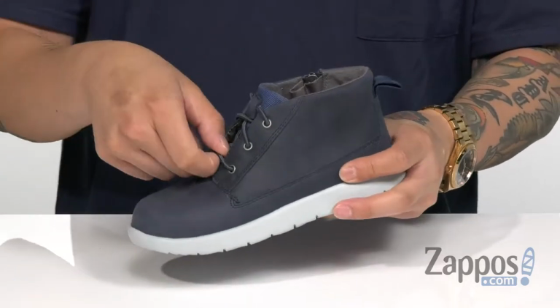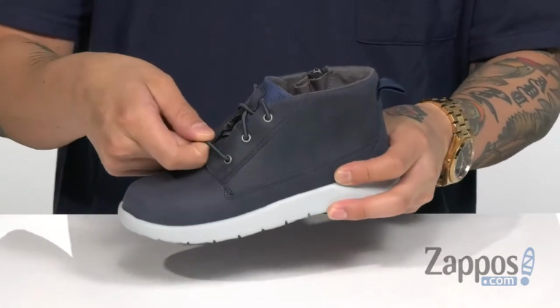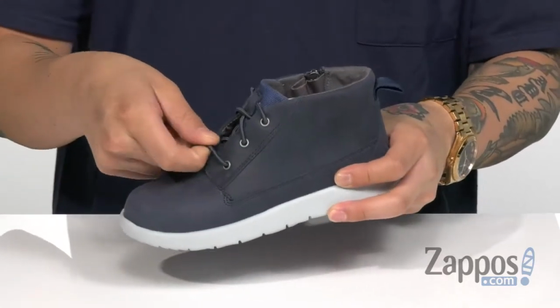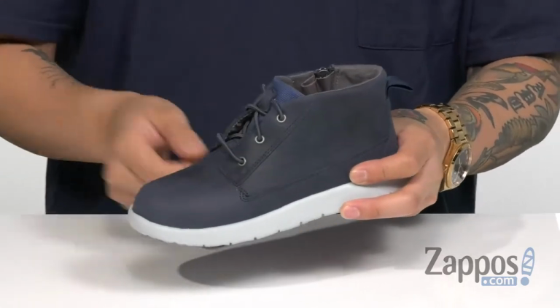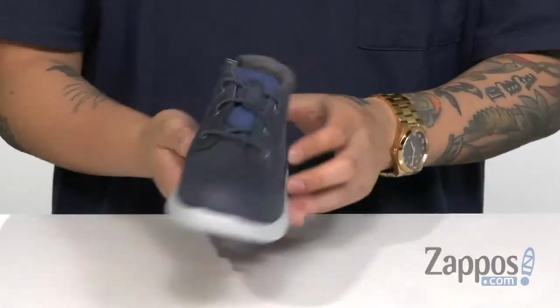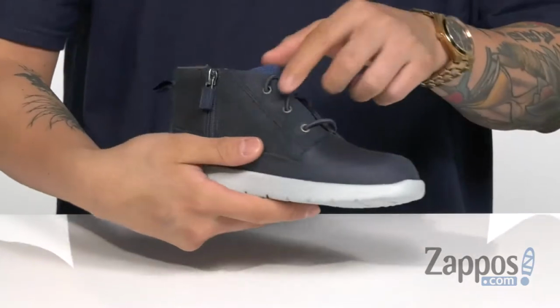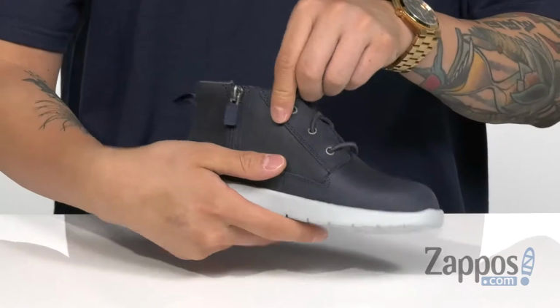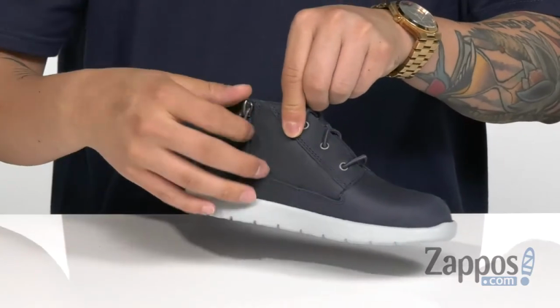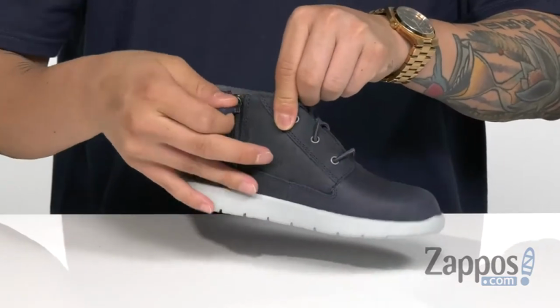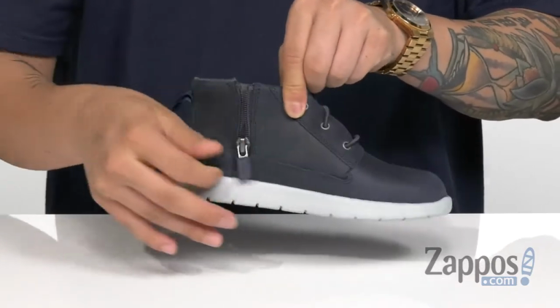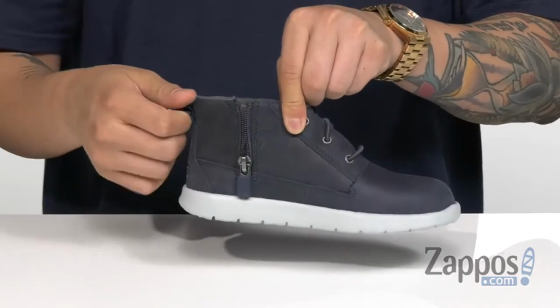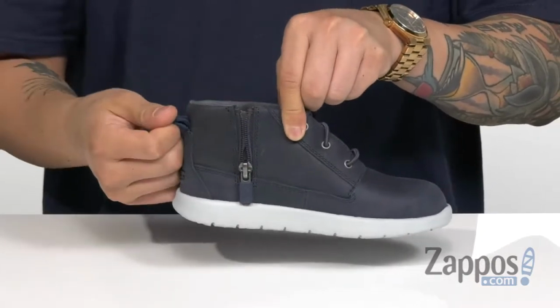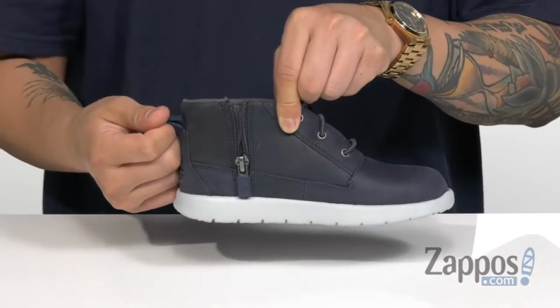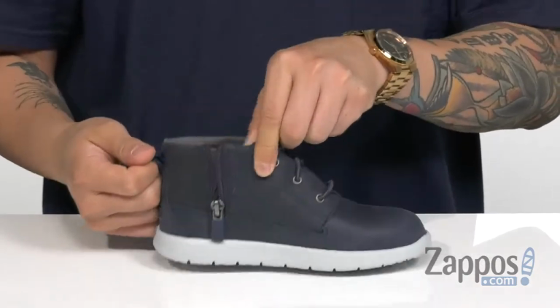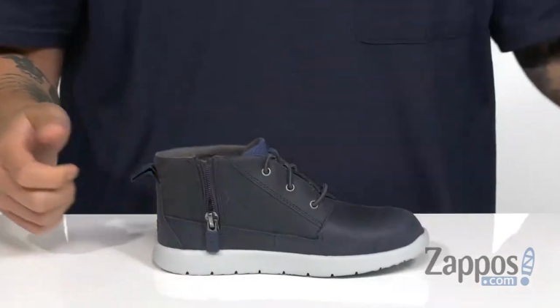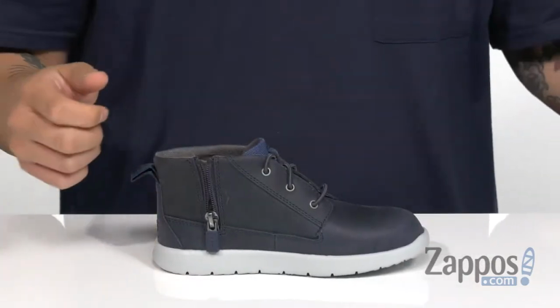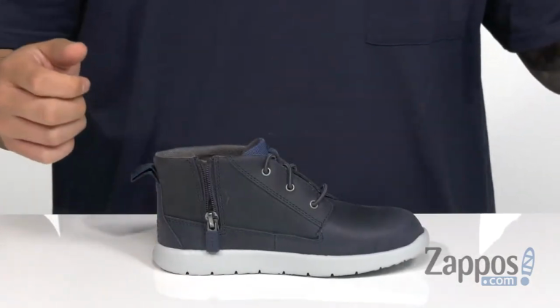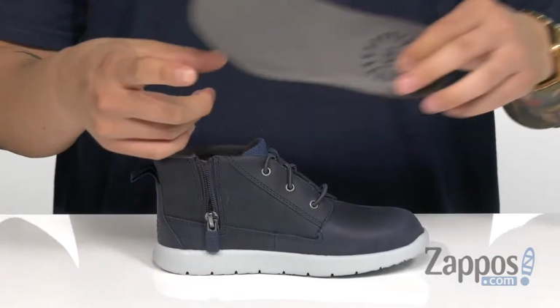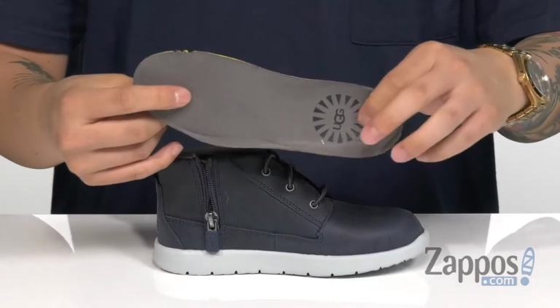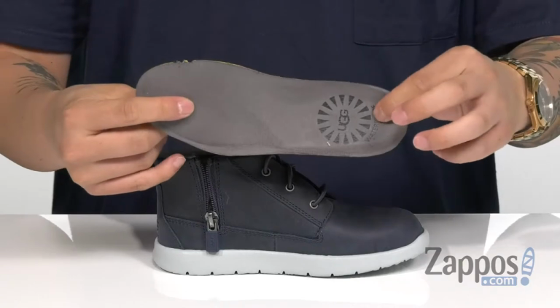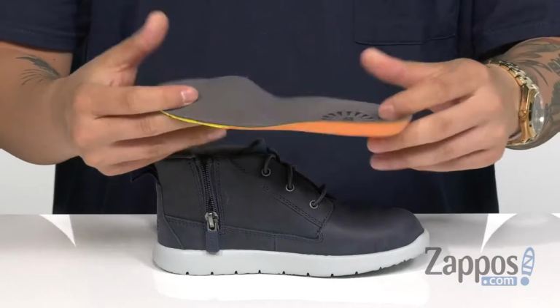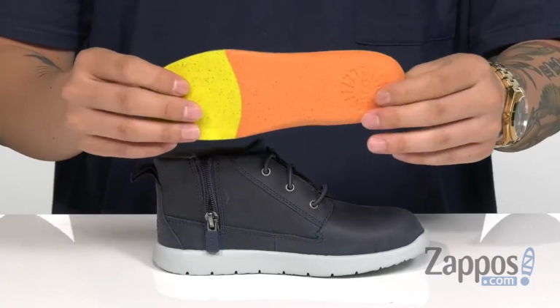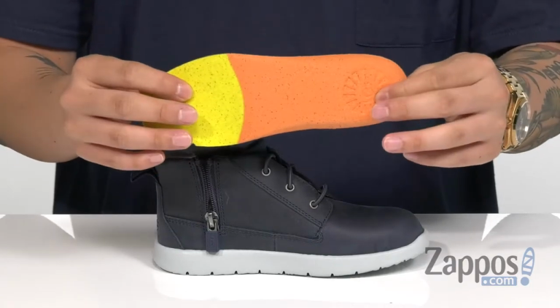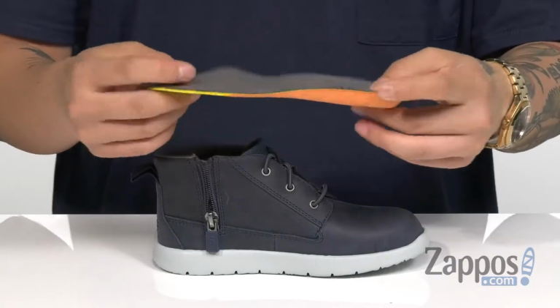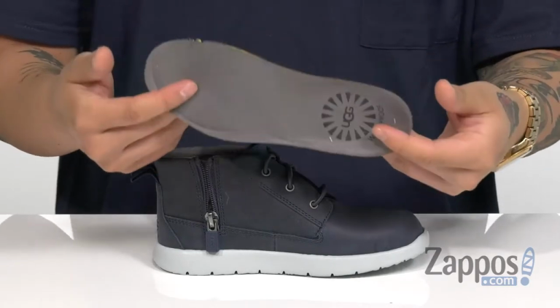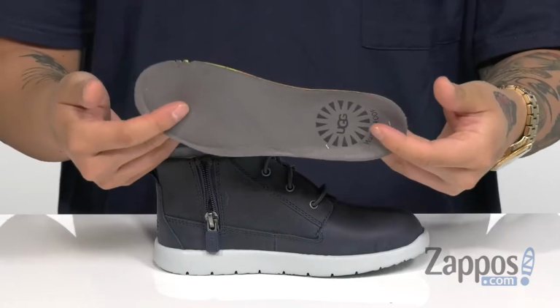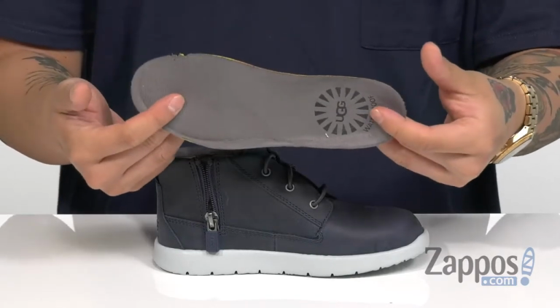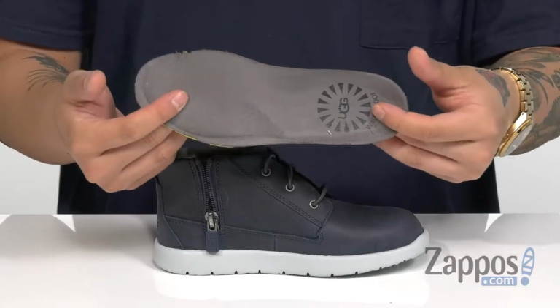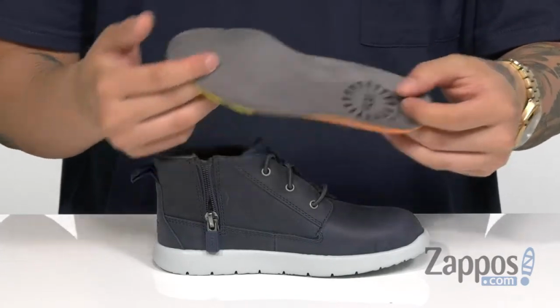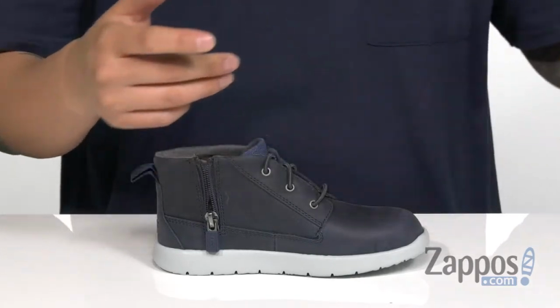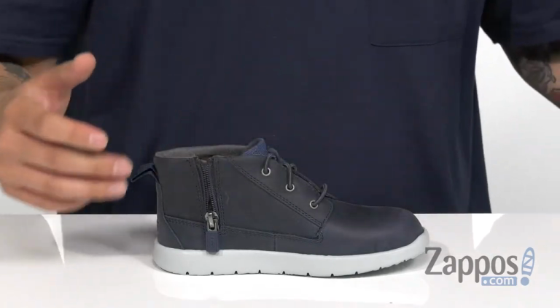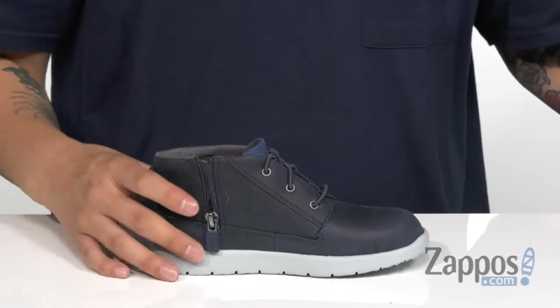The laces have a bit of stretch for an easy on and off, and that's gonna work great with the side zip here and the pull tab in the back. Of course, they do have a removable cushion footbed that's padded right where you need it to be, and it's also got antimicrobial properties to keep your kids' feet feeling fresh.